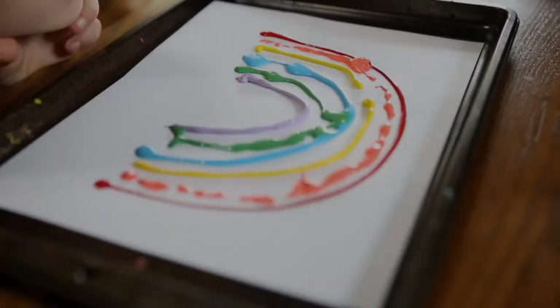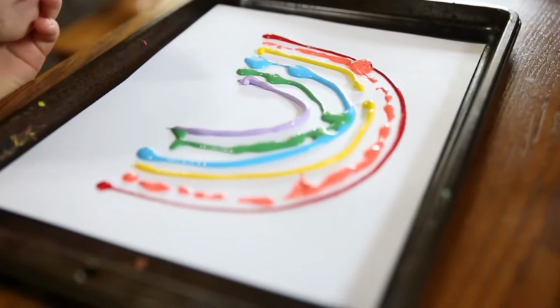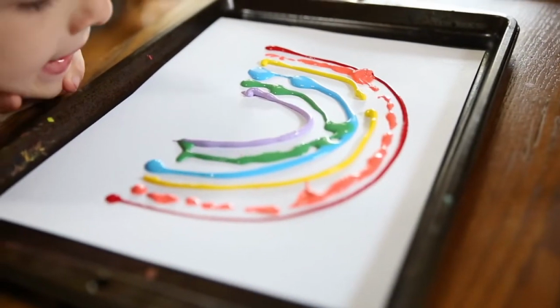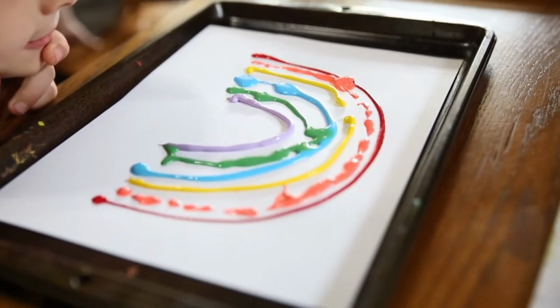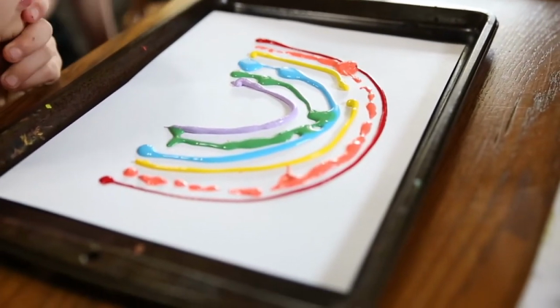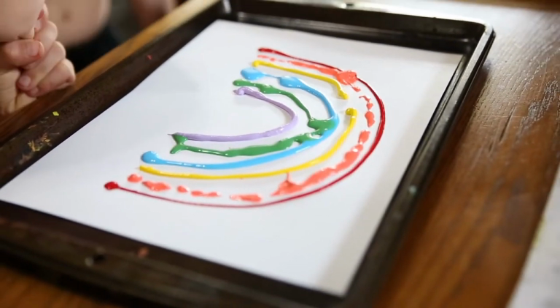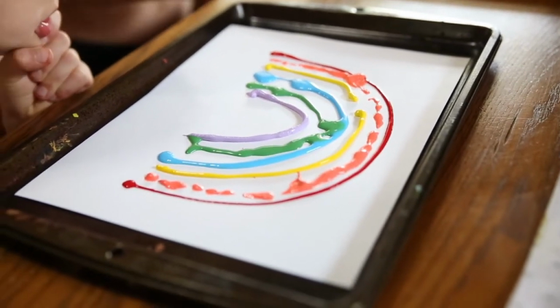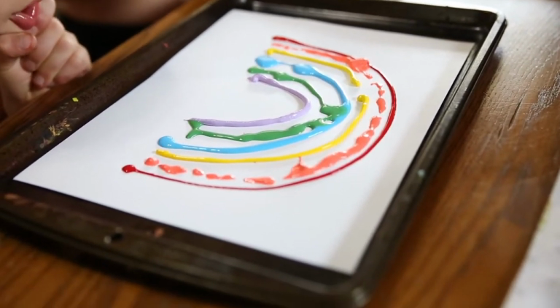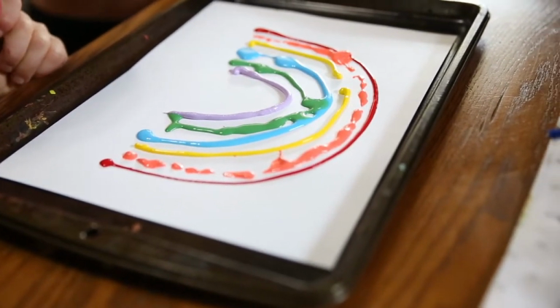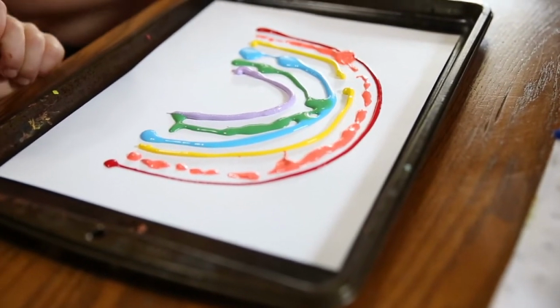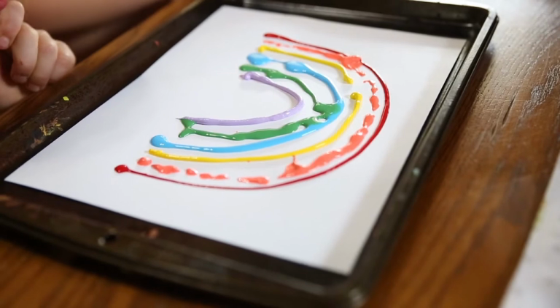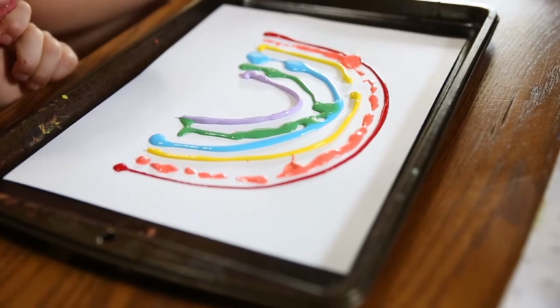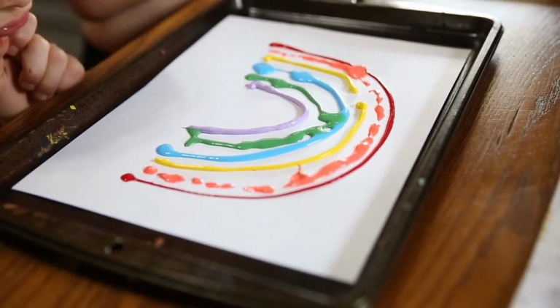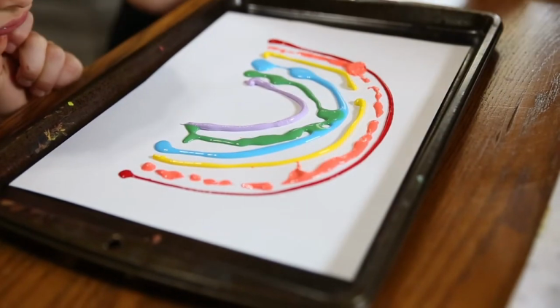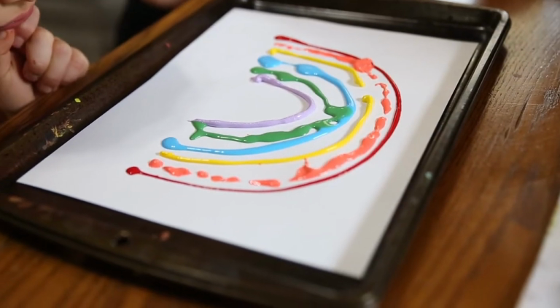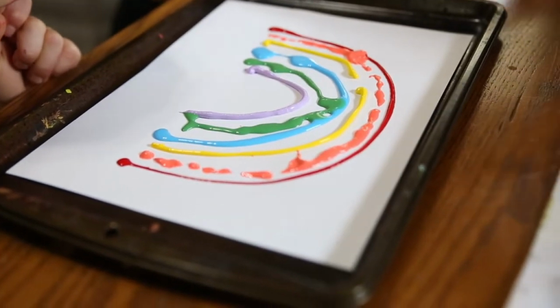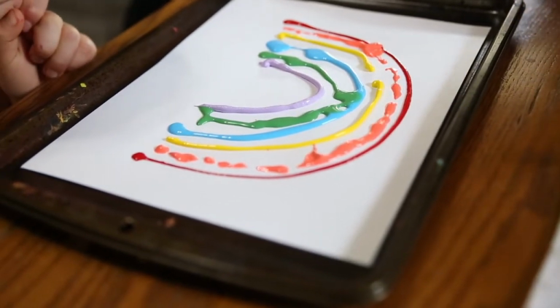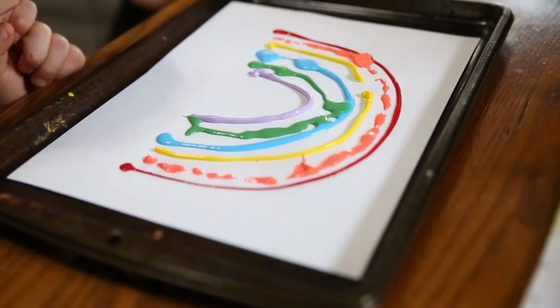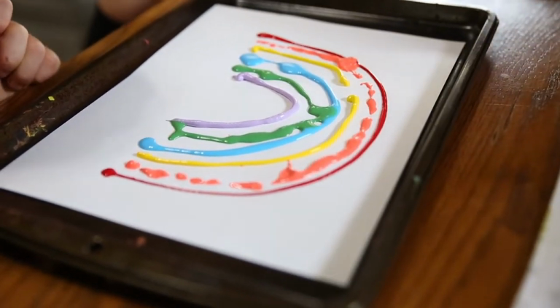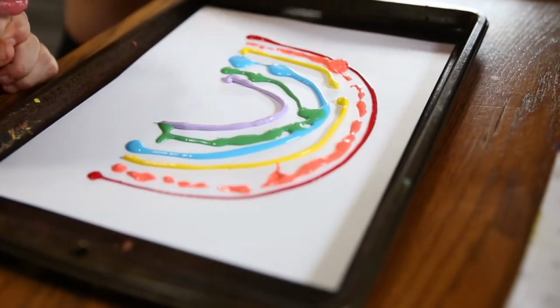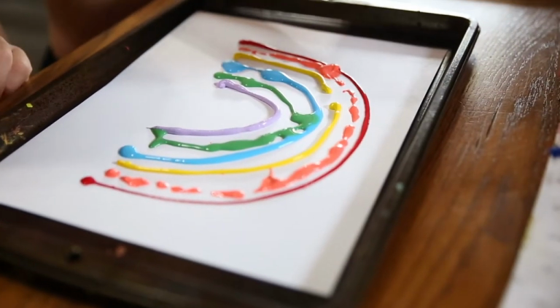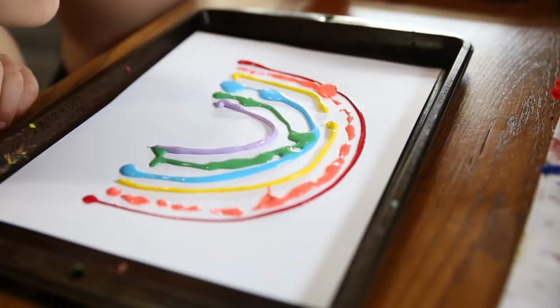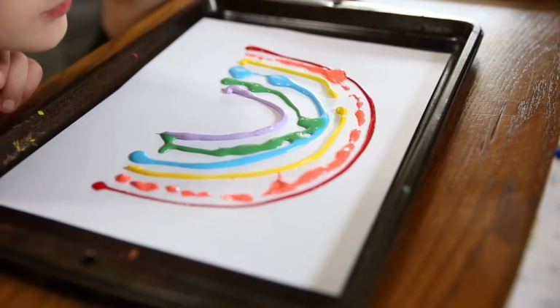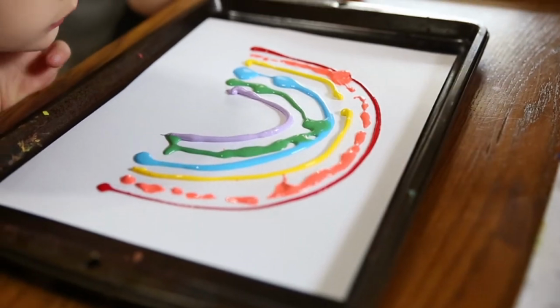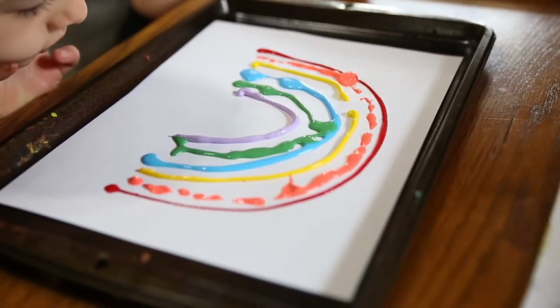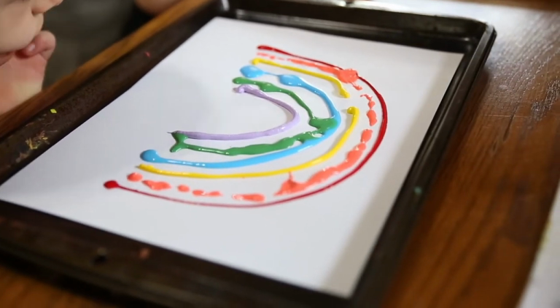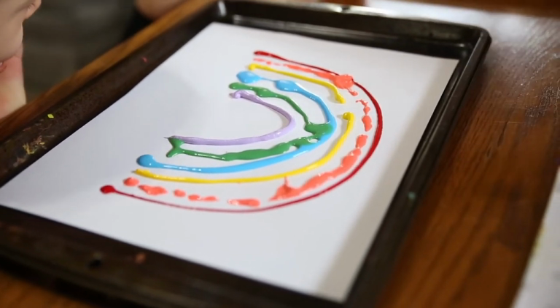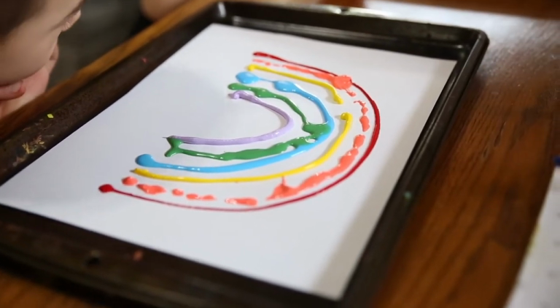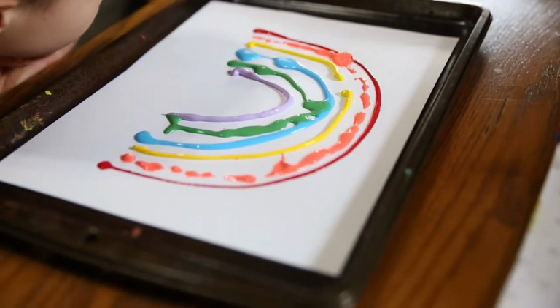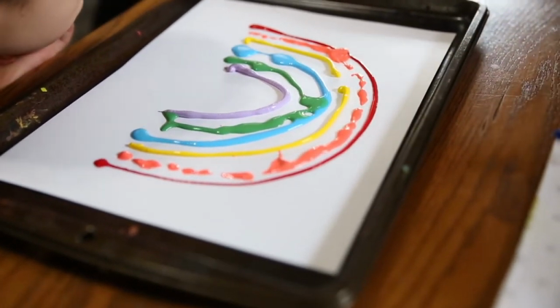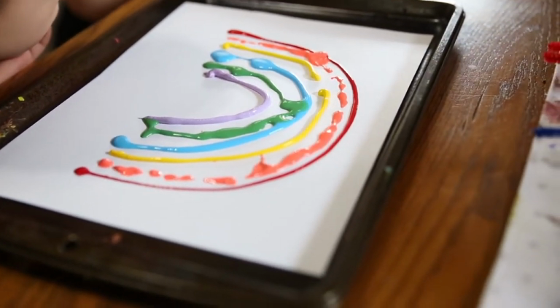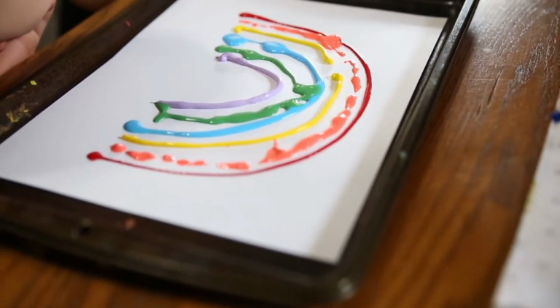This video is teaching you how to do some art with a straw. I got them a little bit prepped — we picked out the colors. We chose to do a rainbow. You could do a heart. You could do kind of whatever.